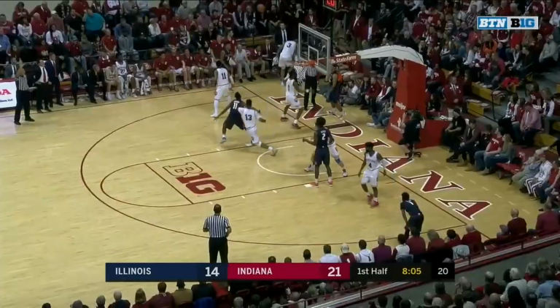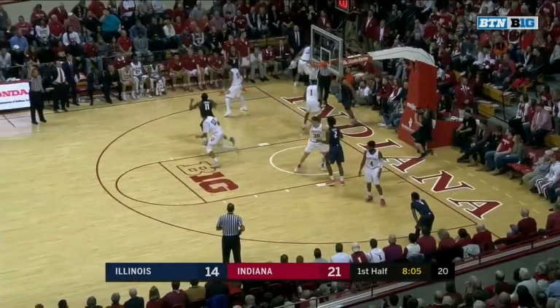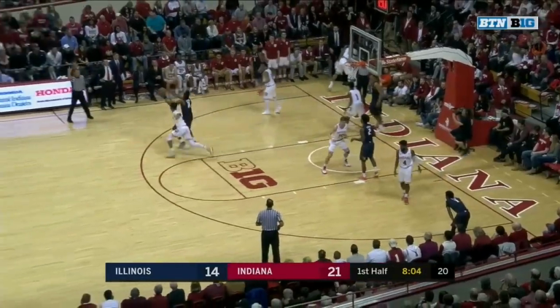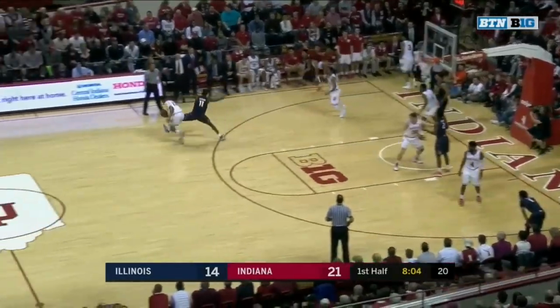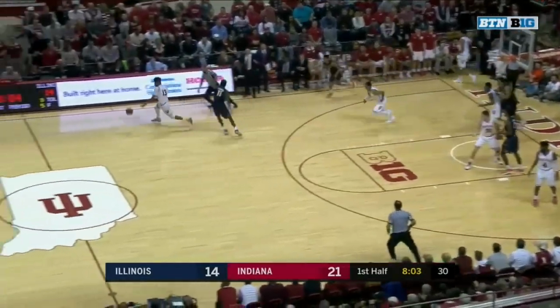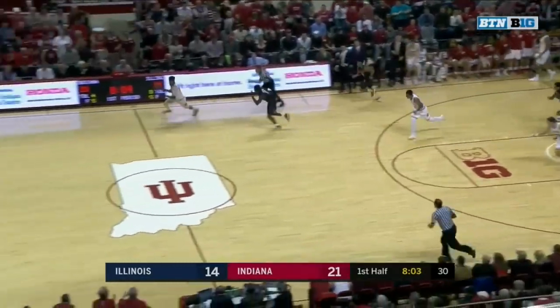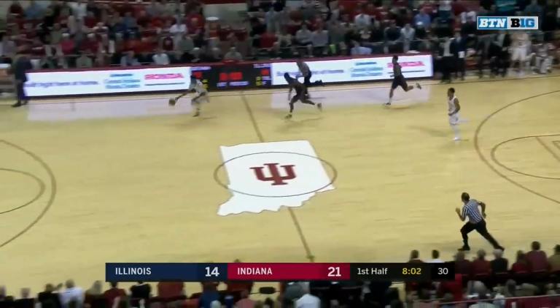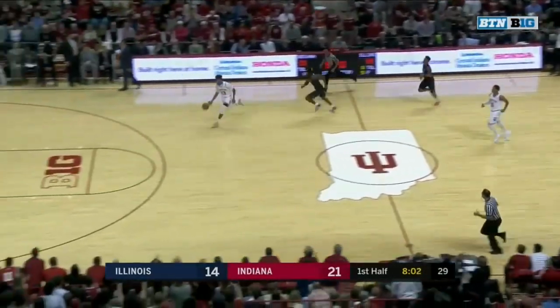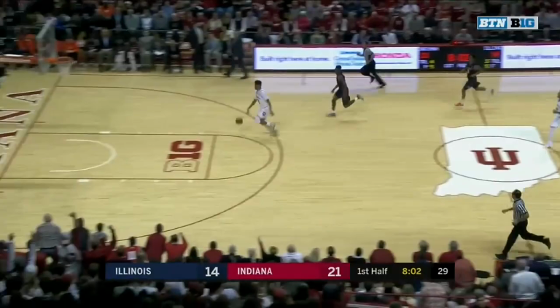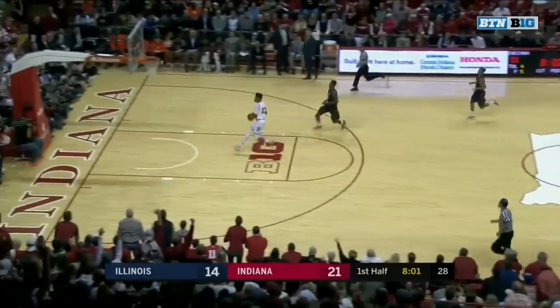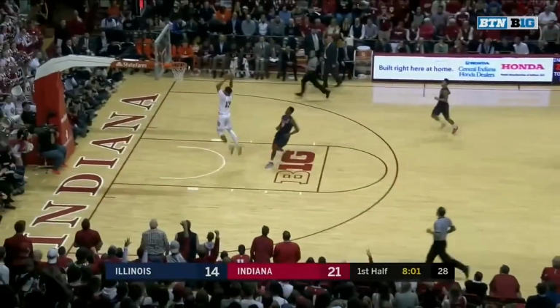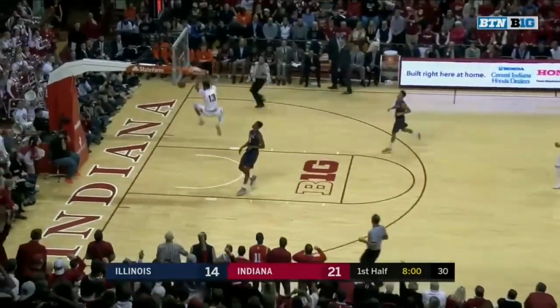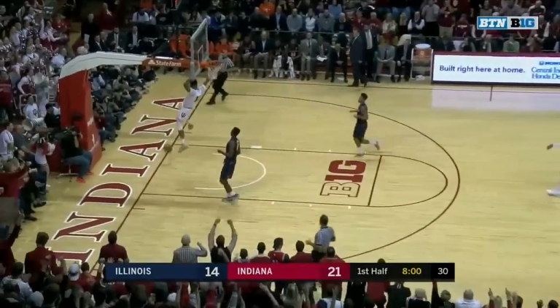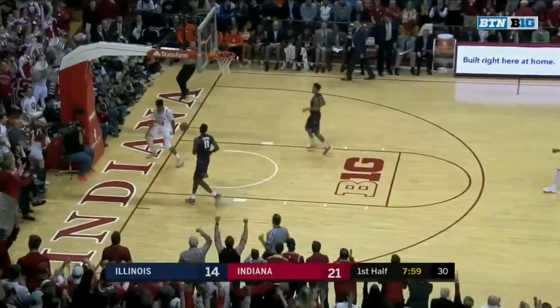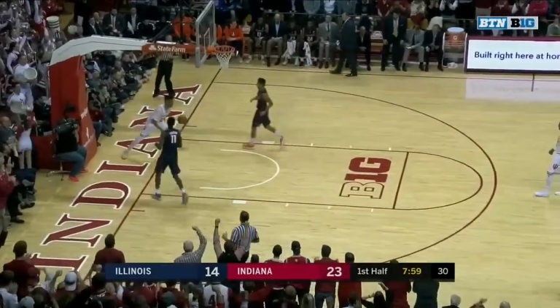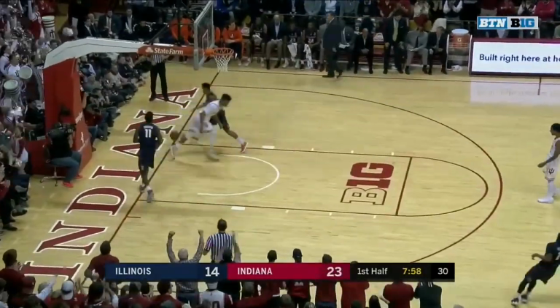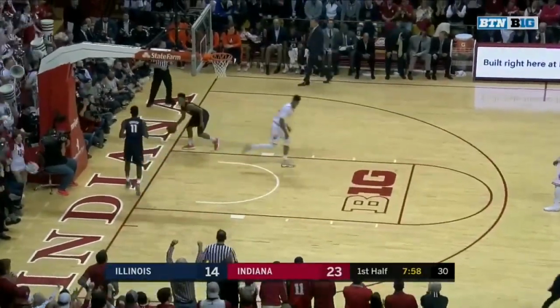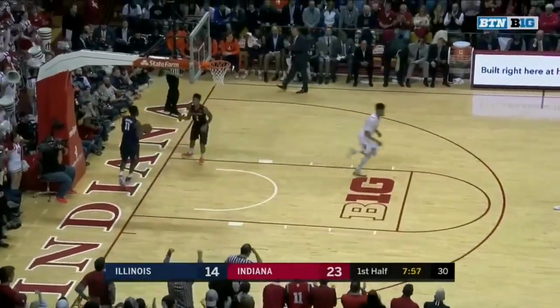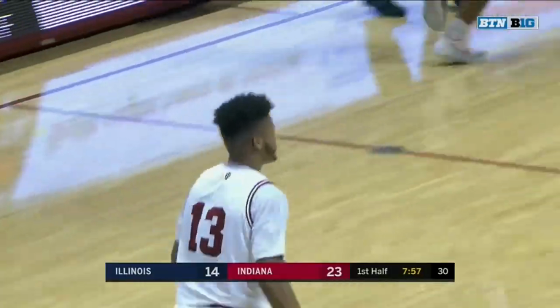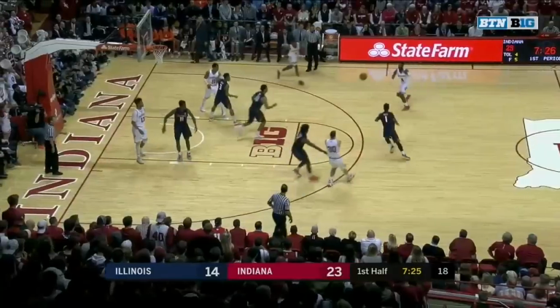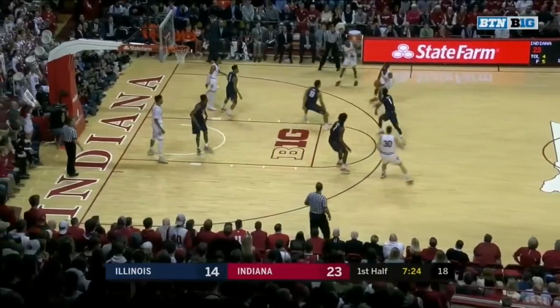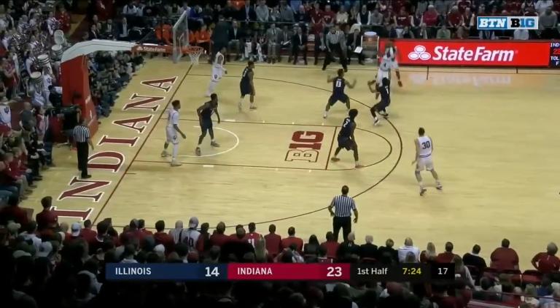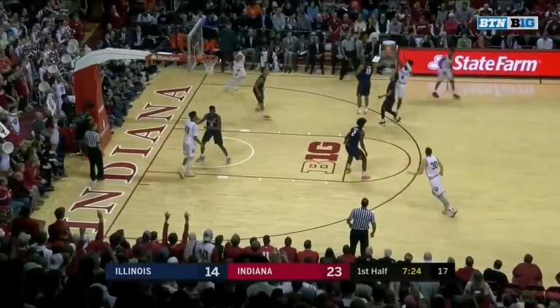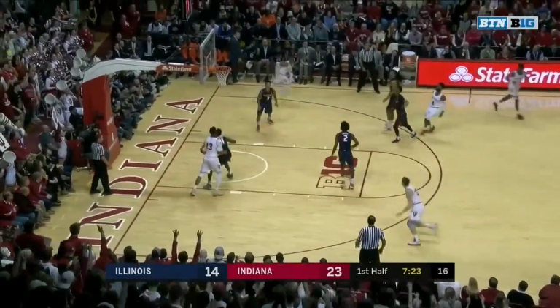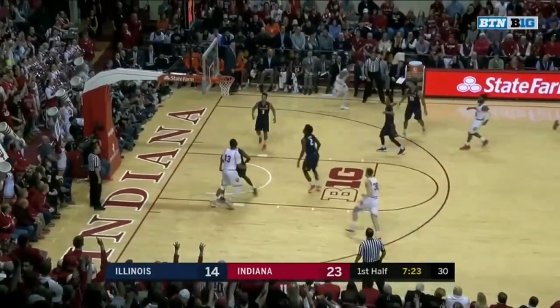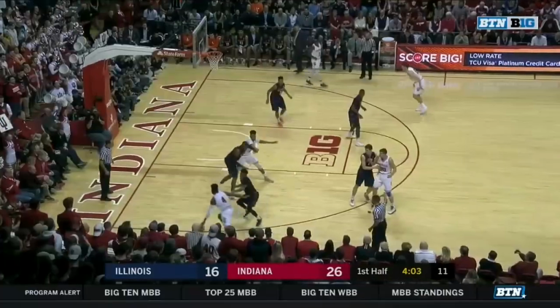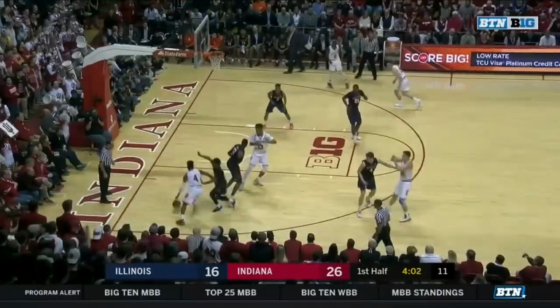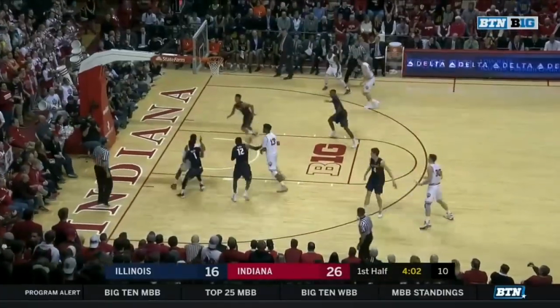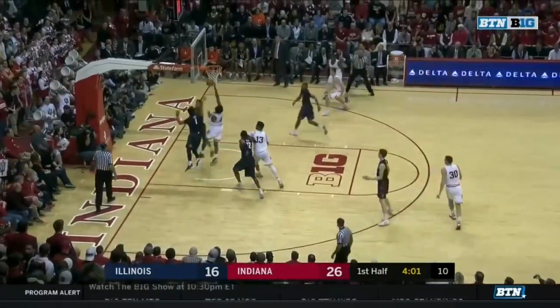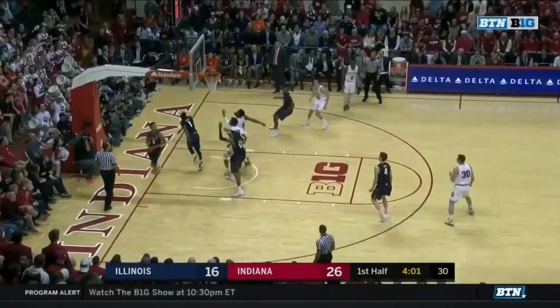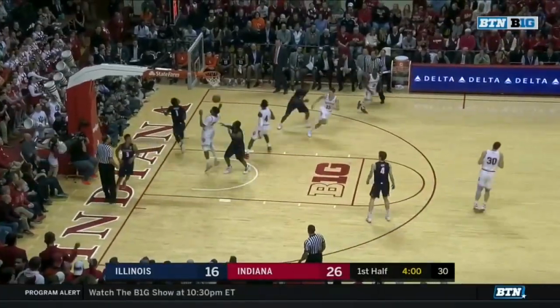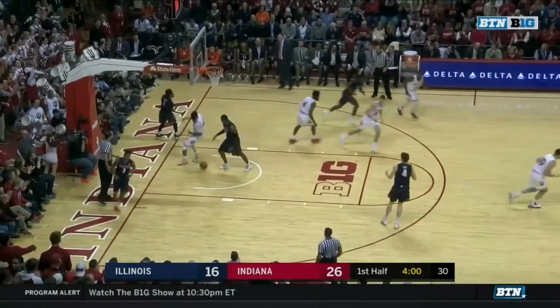Graduate senior Collin Hartman. Morgan — this should be fun. That's a danger zone as he's trying to guard. Johnson baseline scores.